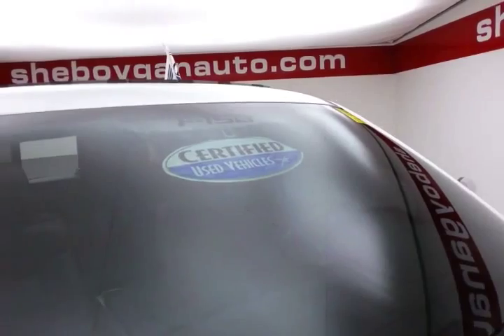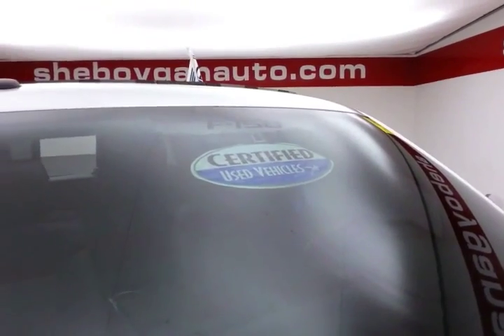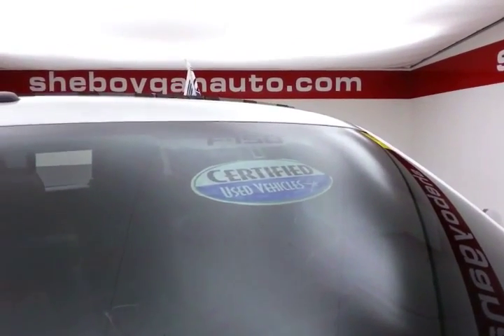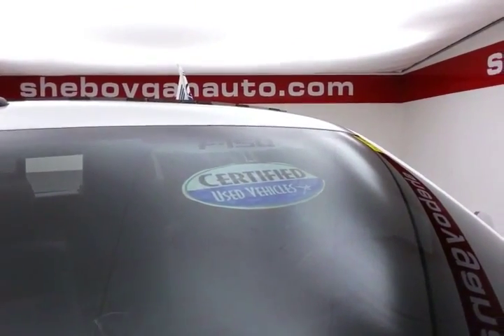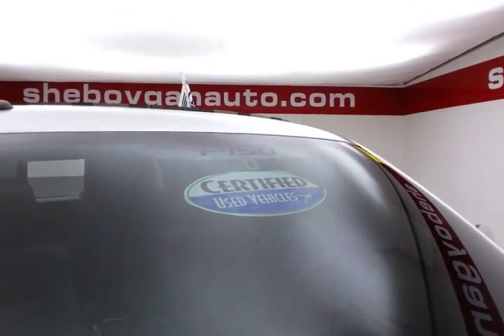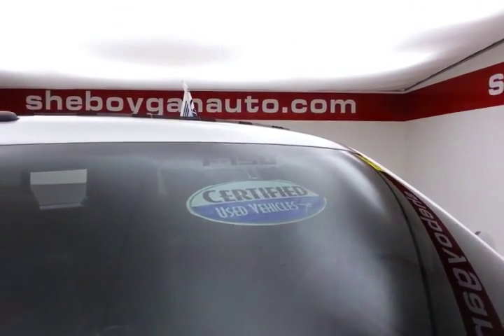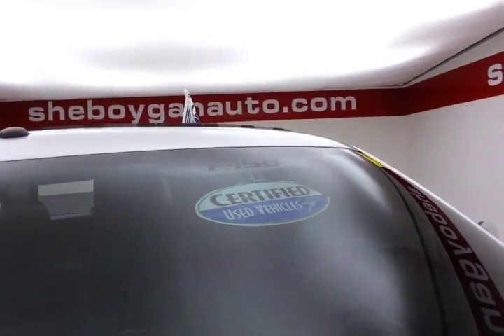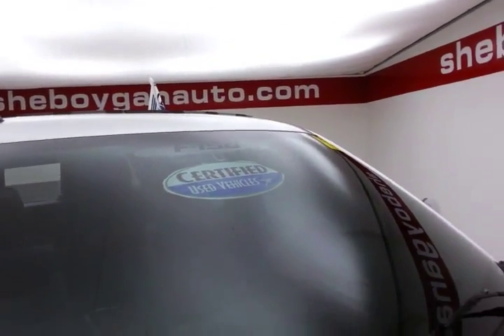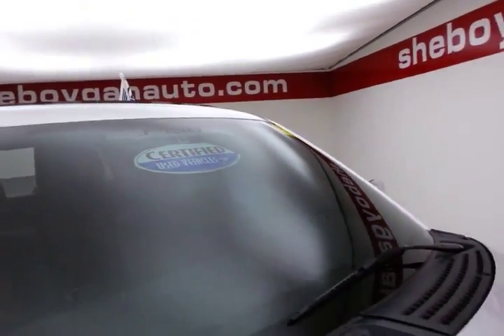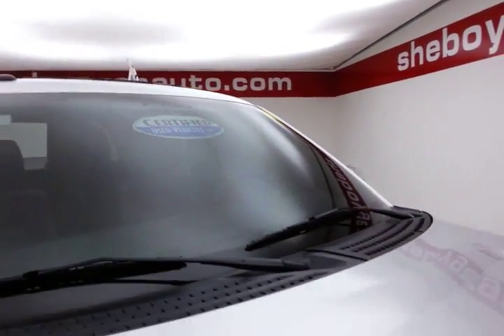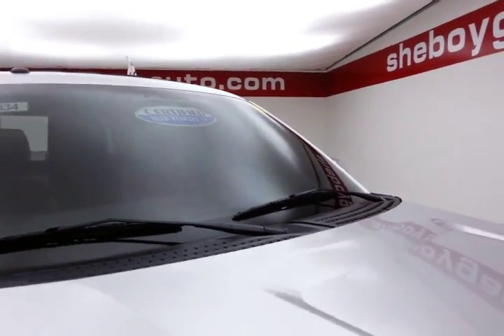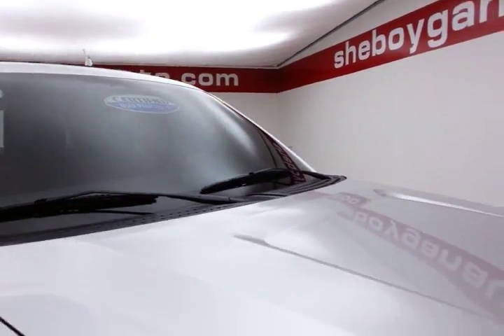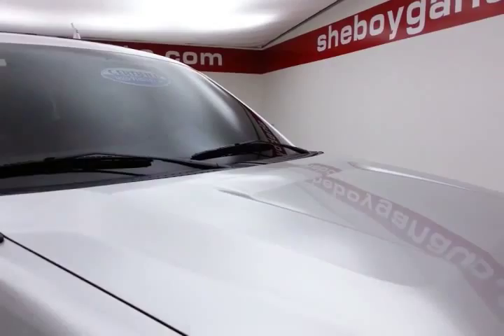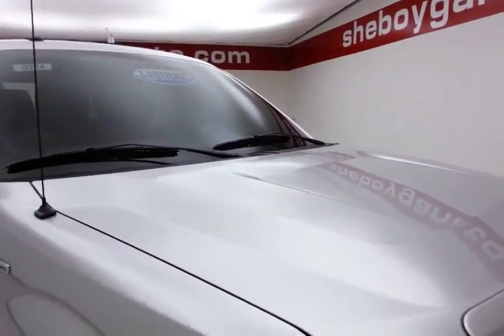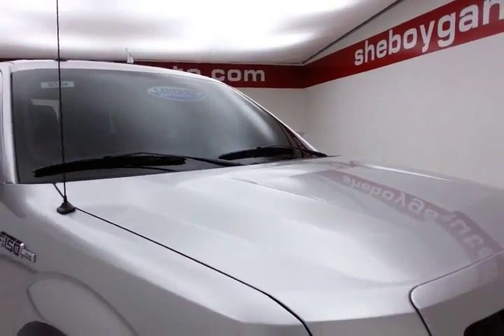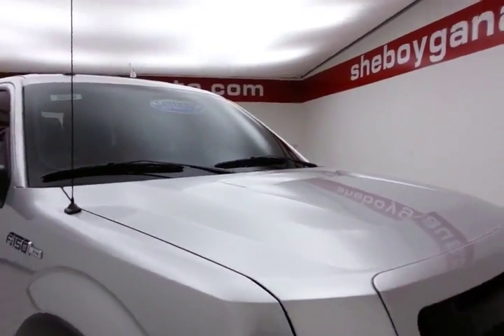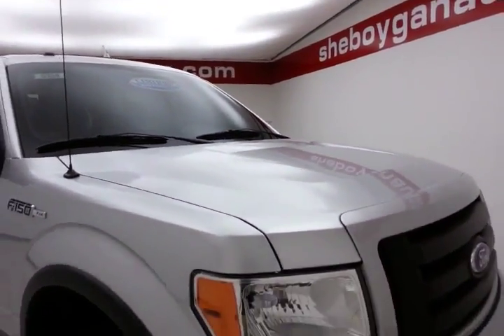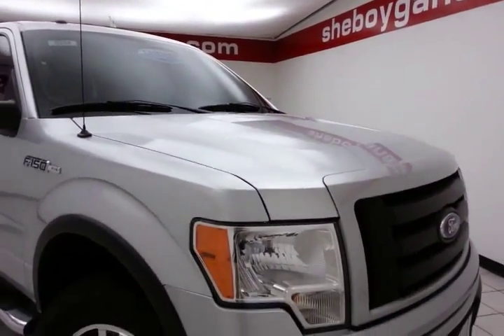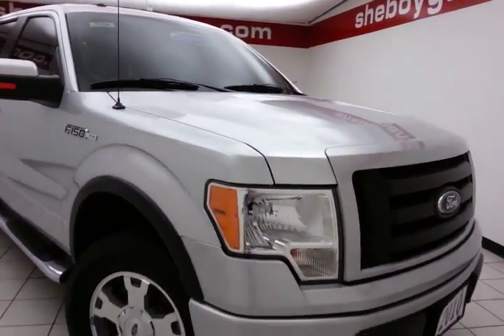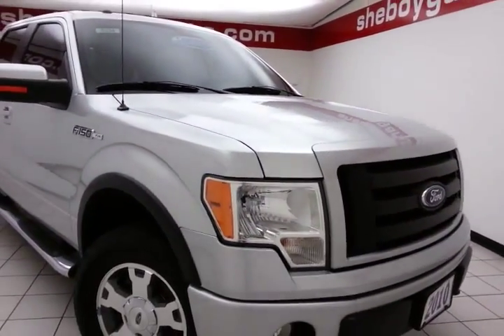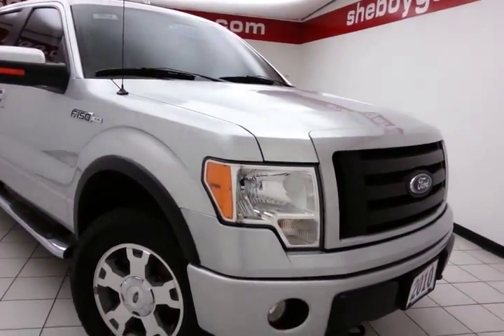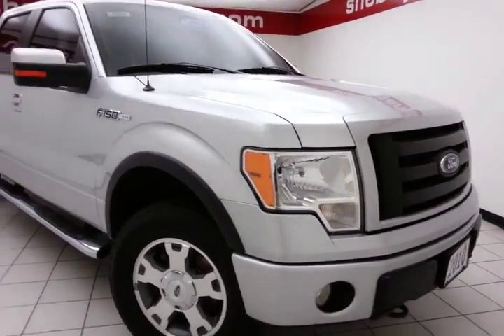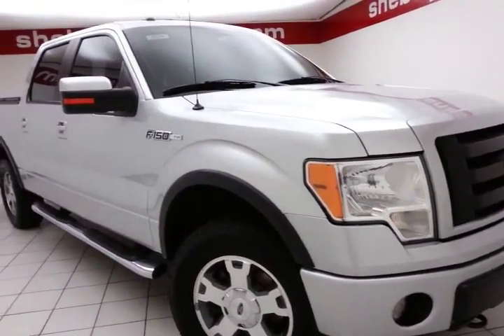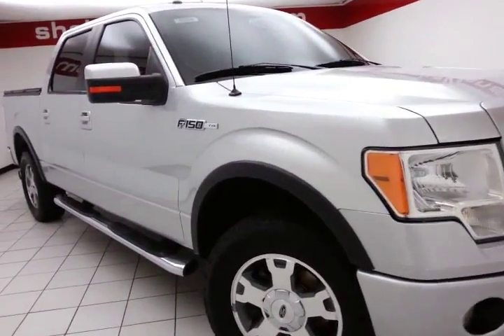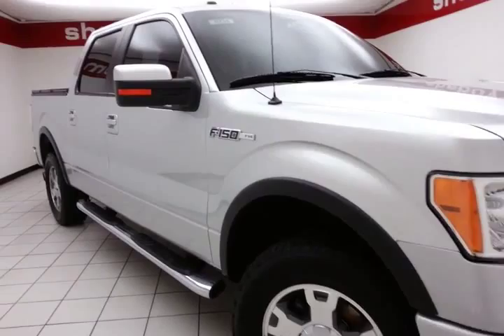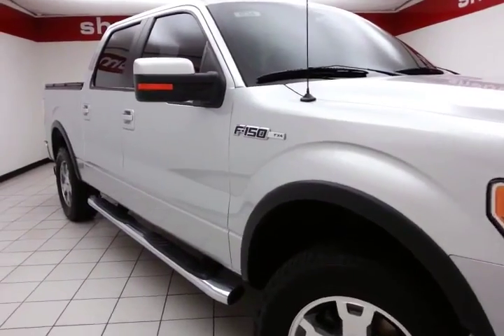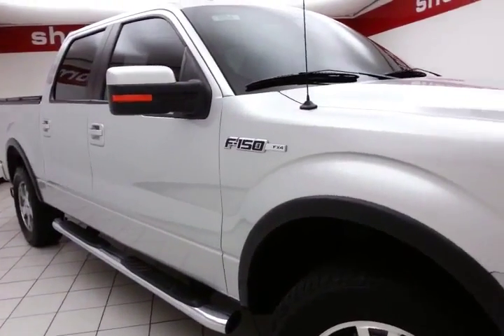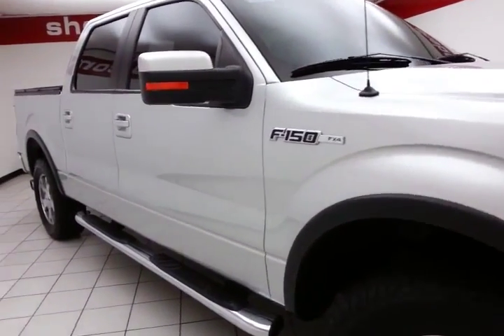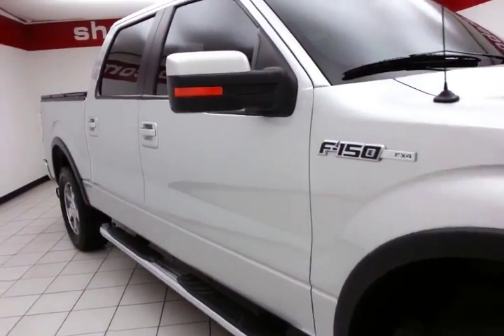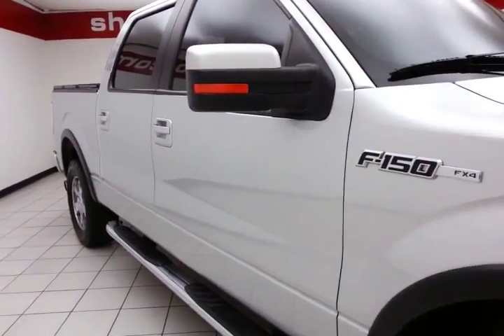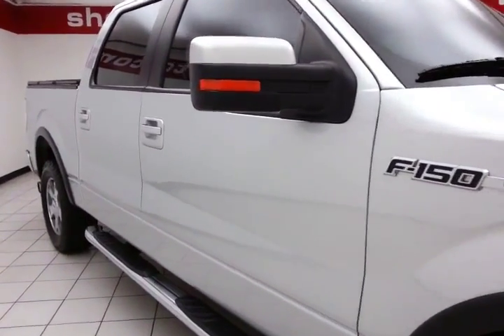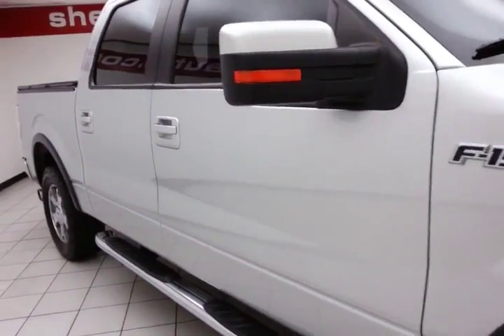After our thorough inspection, it does qualify for our certified used vehicle program, giving you a 3,000 mile powertrain warranty, which also includes emergency roadside assistance, towing, rental reimbursement, and trip interruption service — all available nationwide.